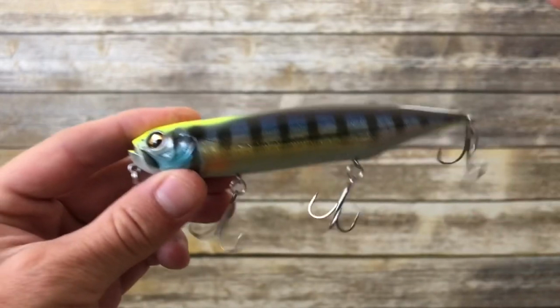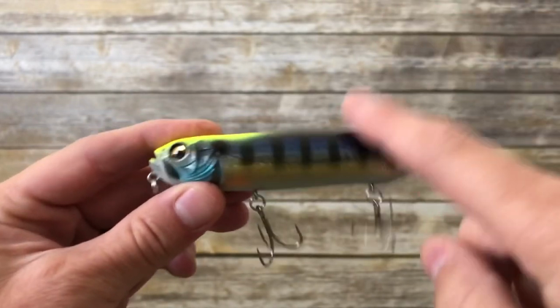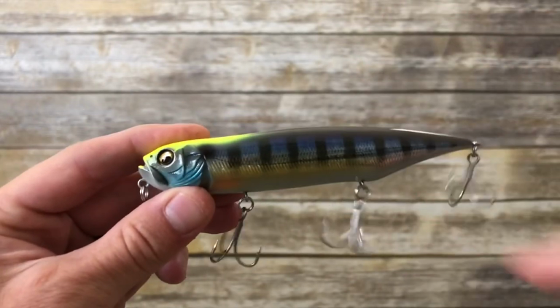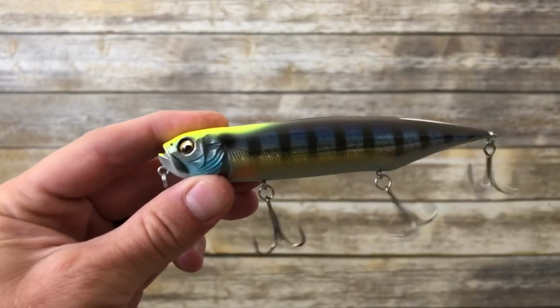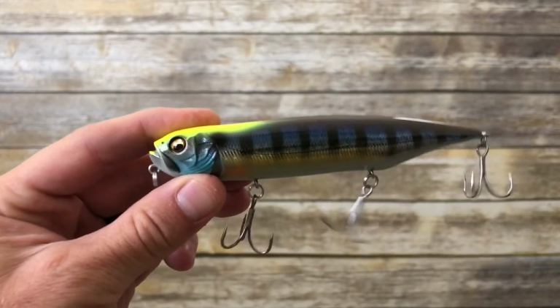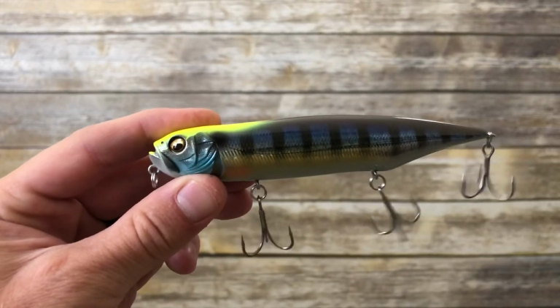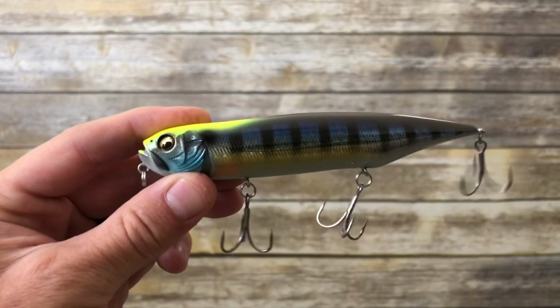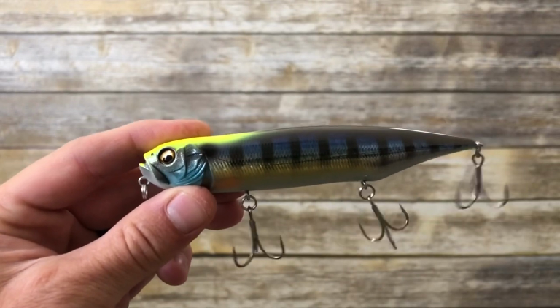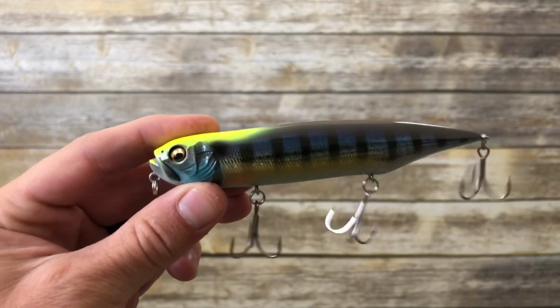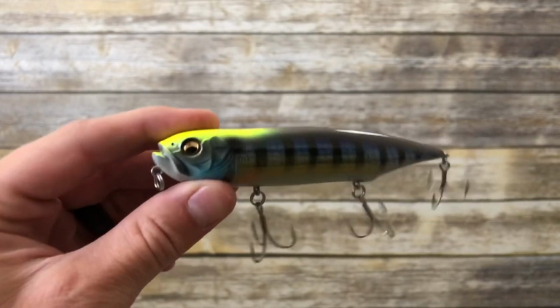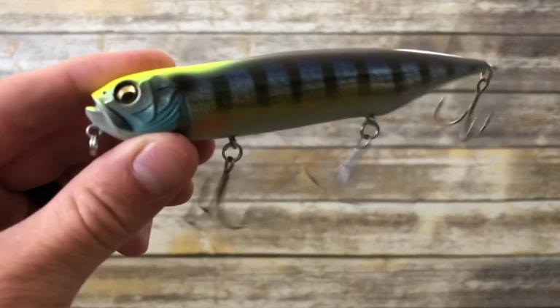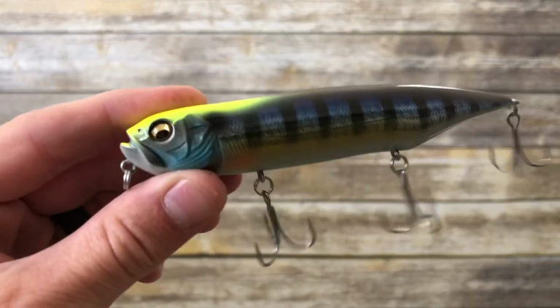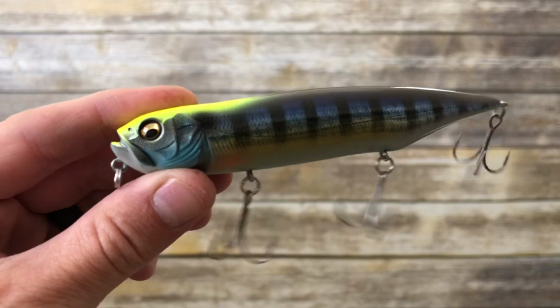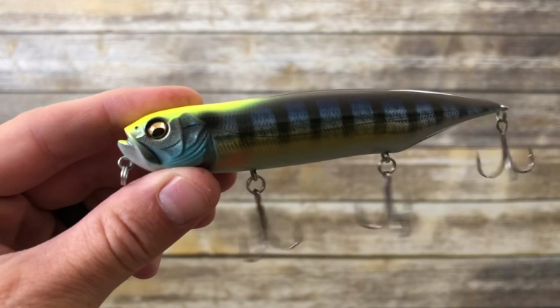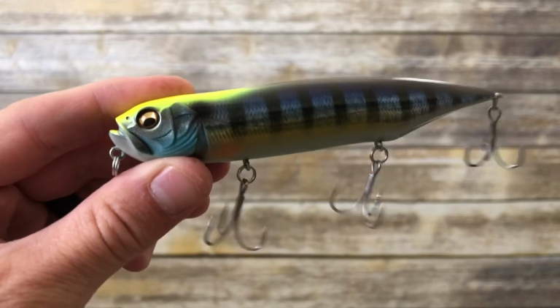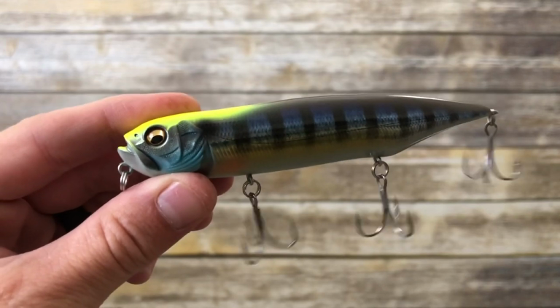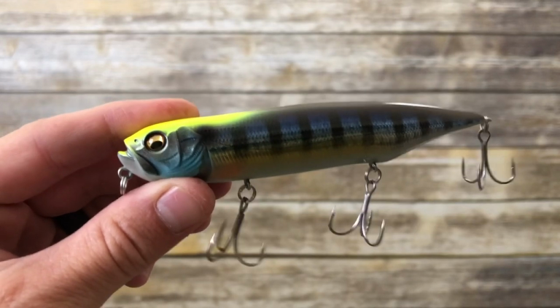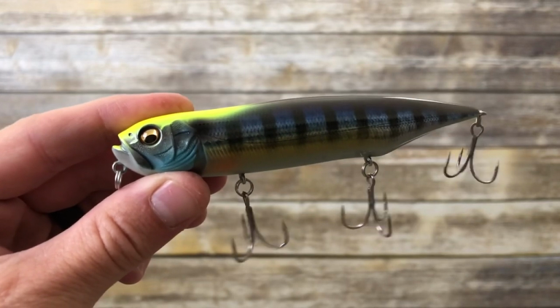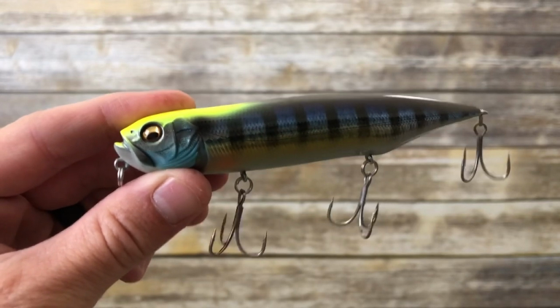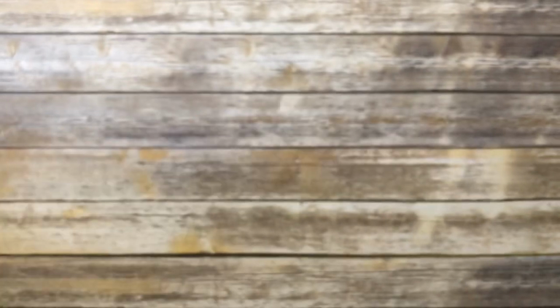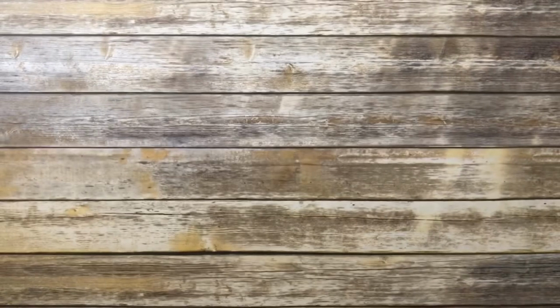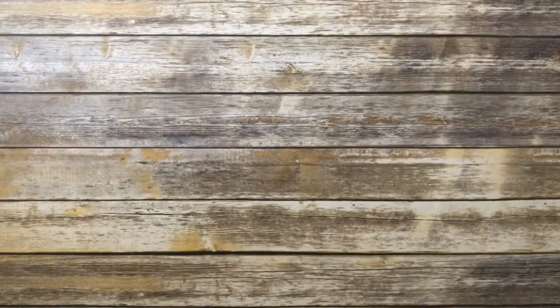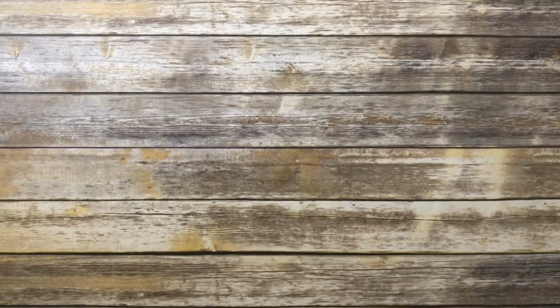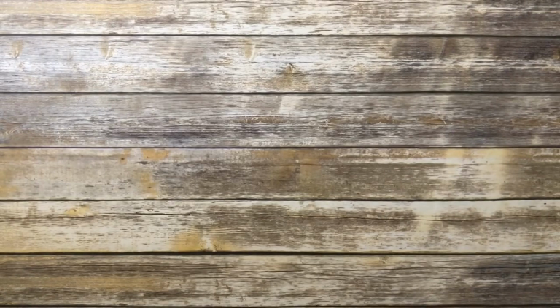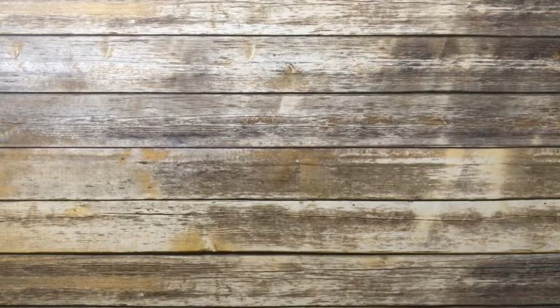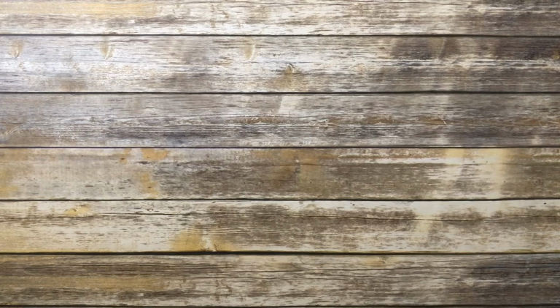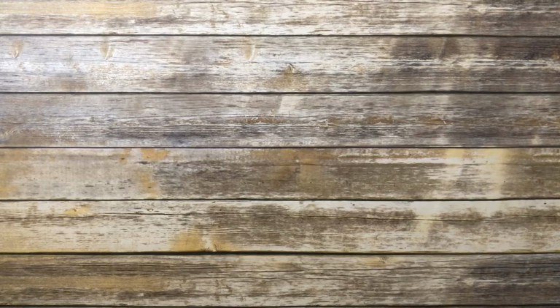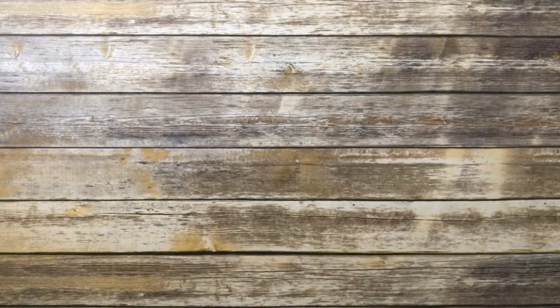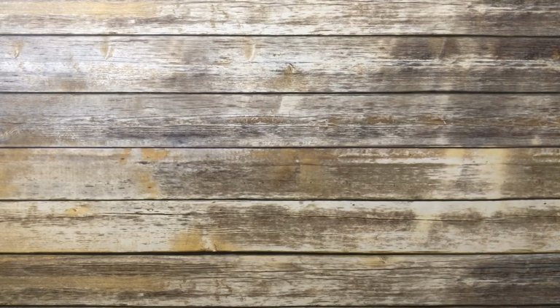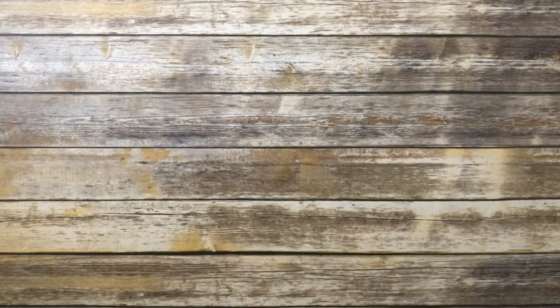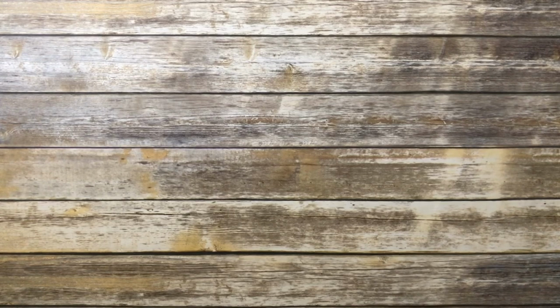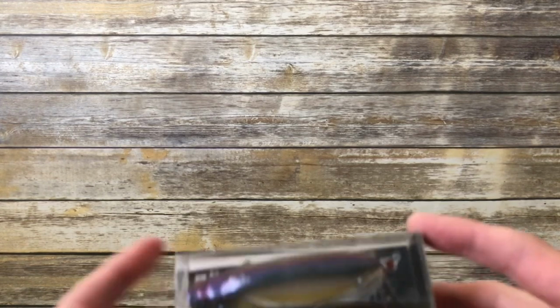This bait retails for $20, but in my opinion it feels like I spent less than $20 since I saved some money on those Evergreen baits. Just depends on how you look at it.